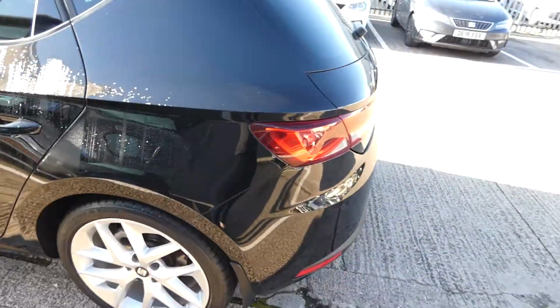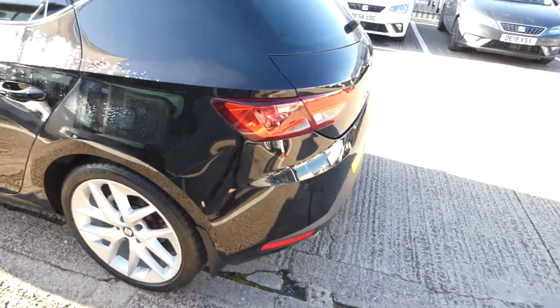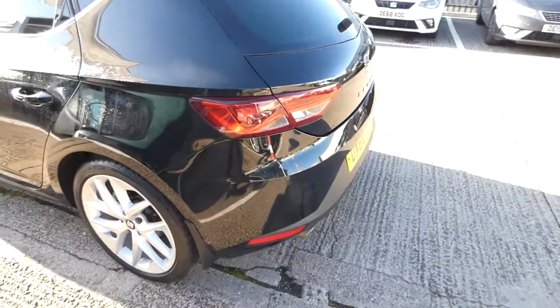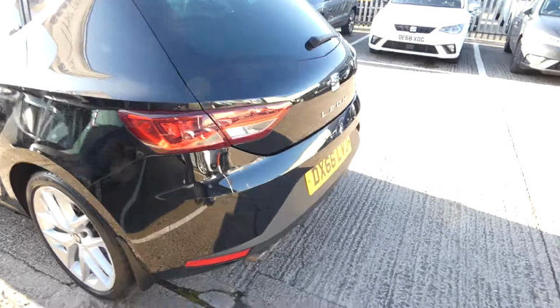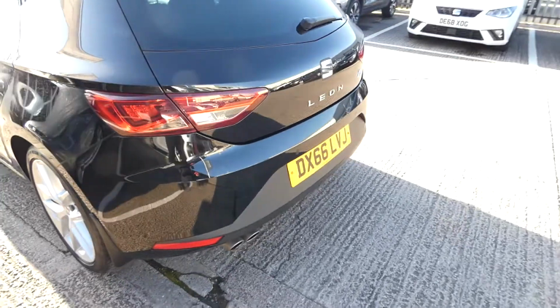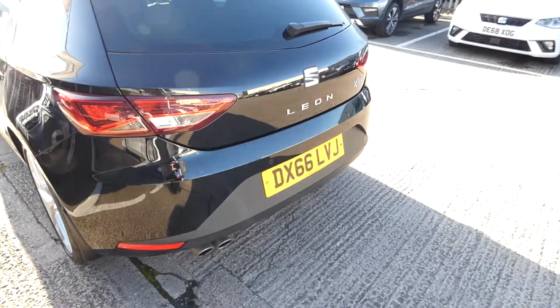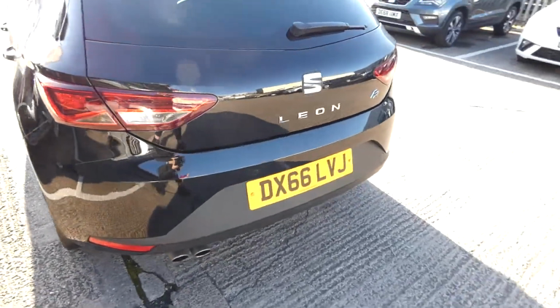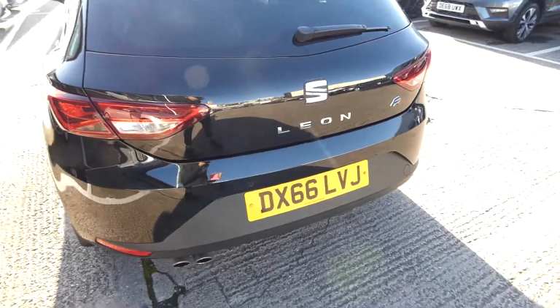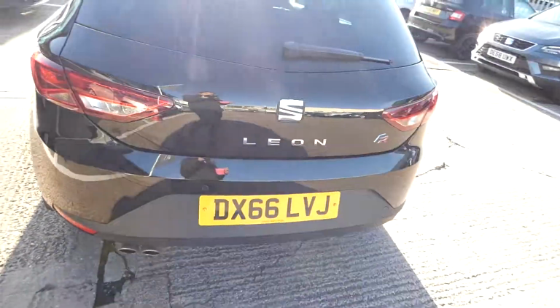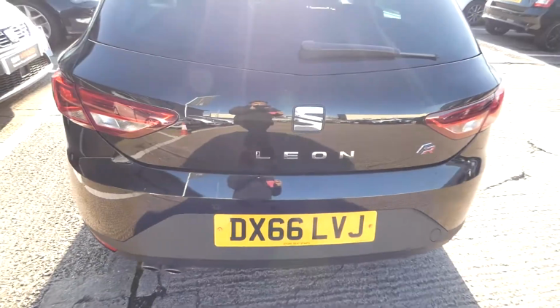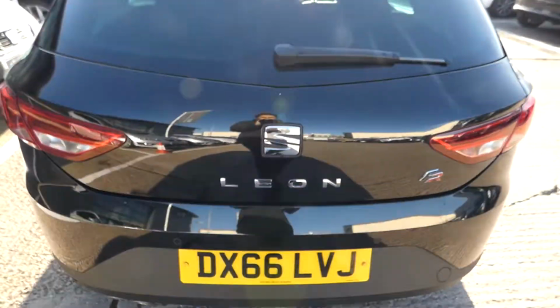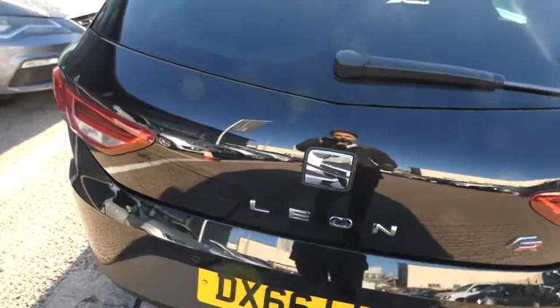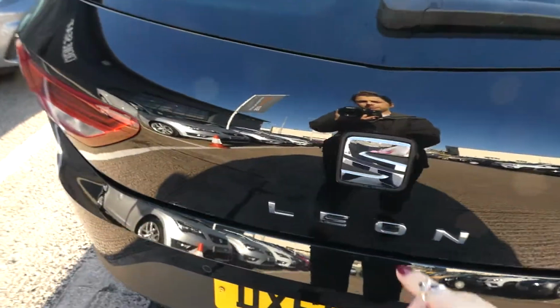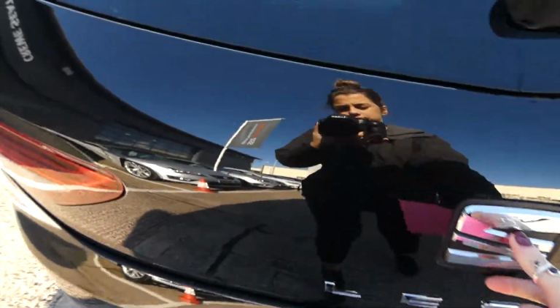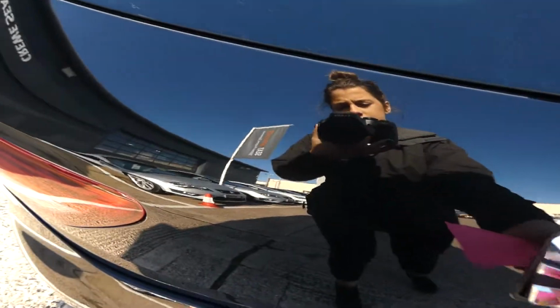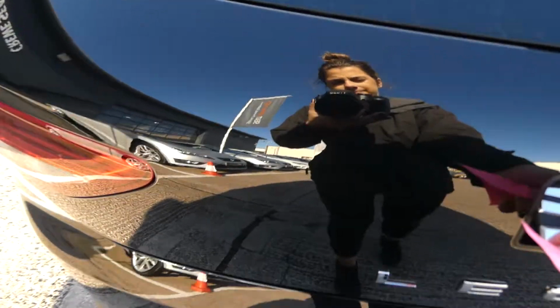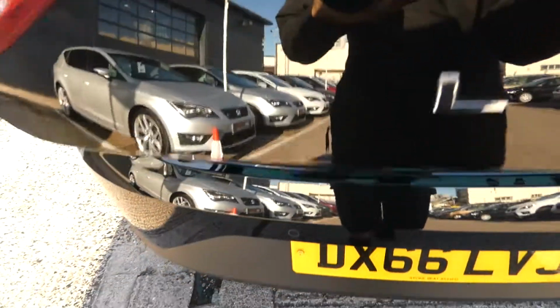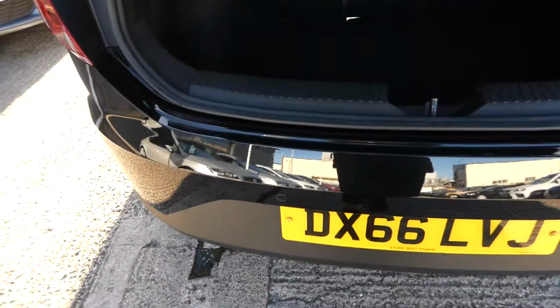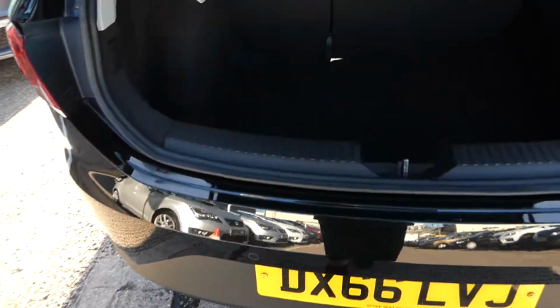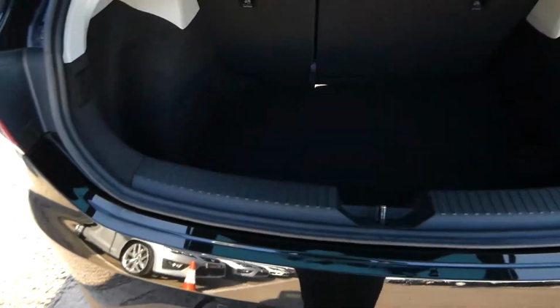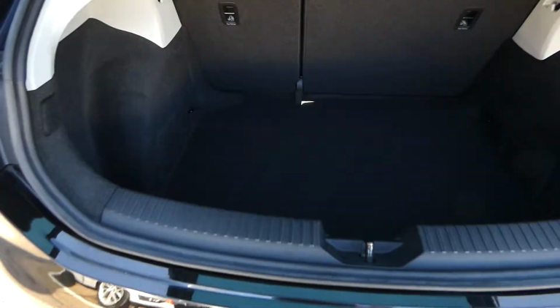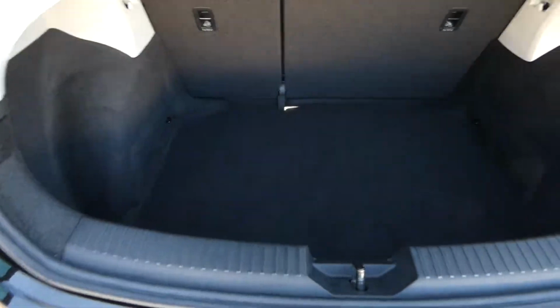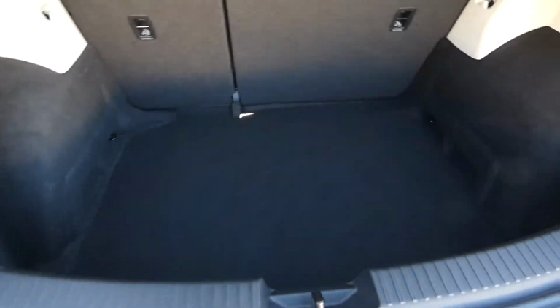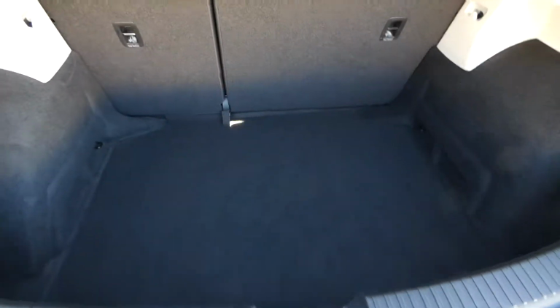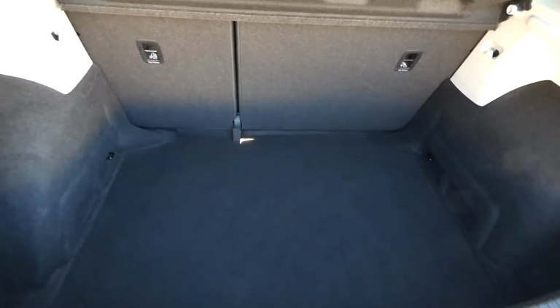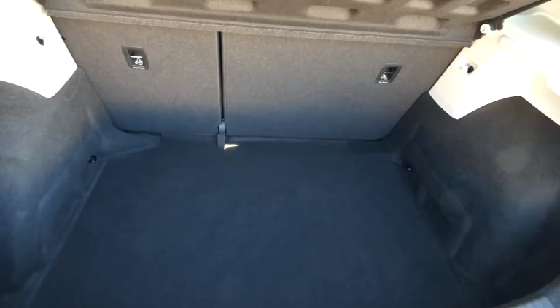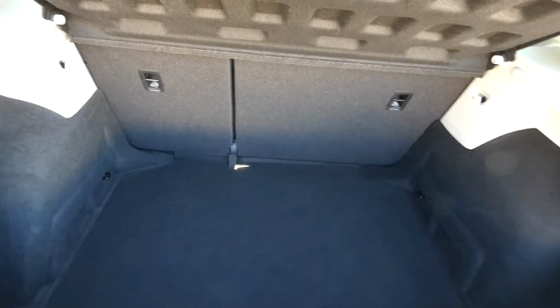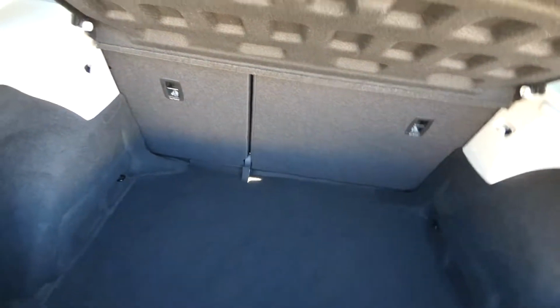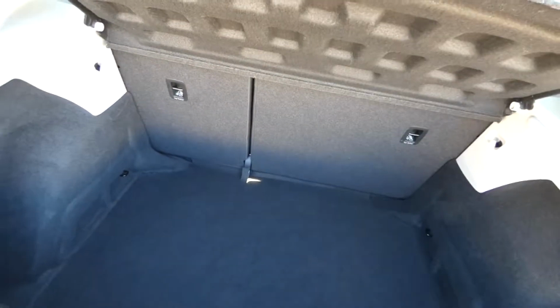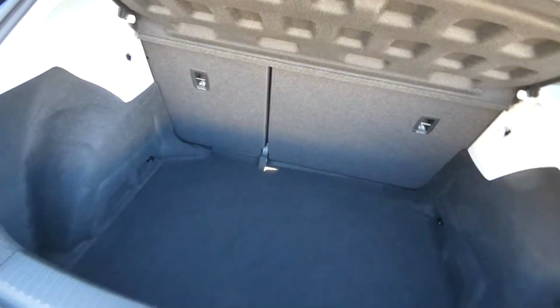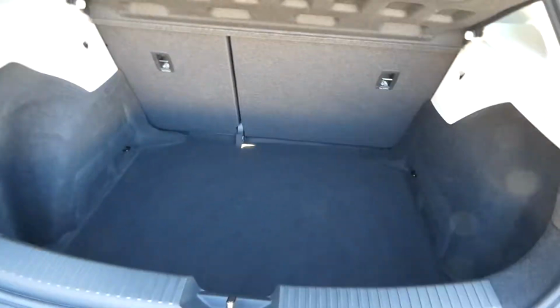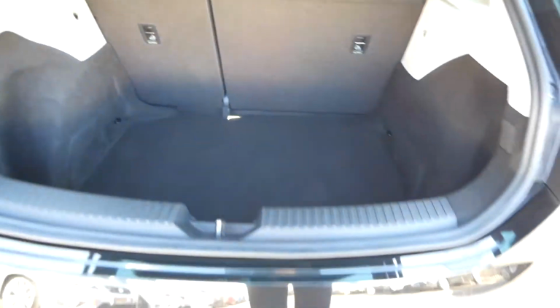As we come onto the back of the vehicle we've got the twin exhaust pipes and a nice large boot space as well. In the back we've got a nice large boot space with access to the black seat stand for extra space.